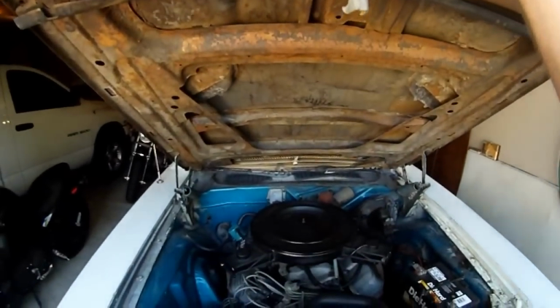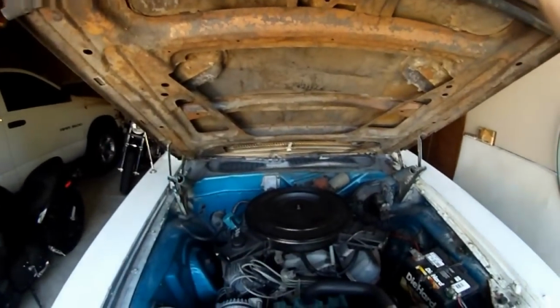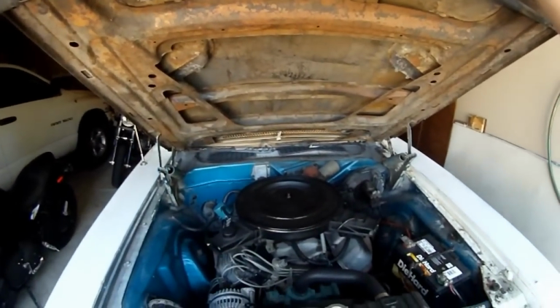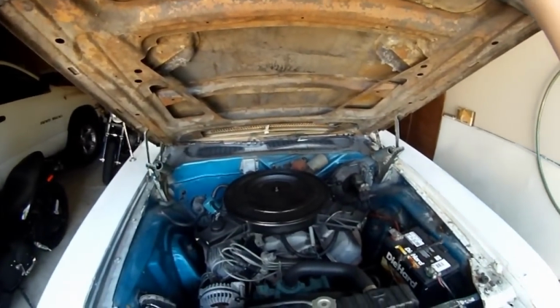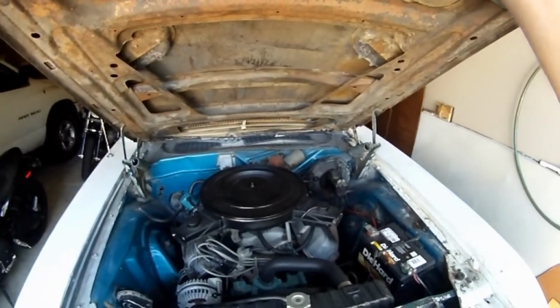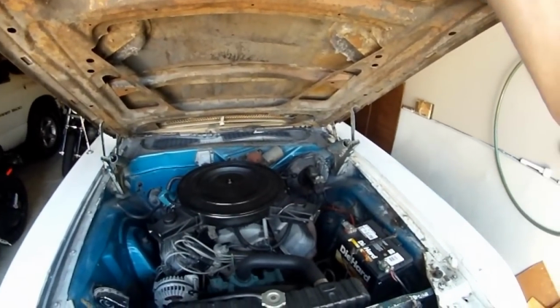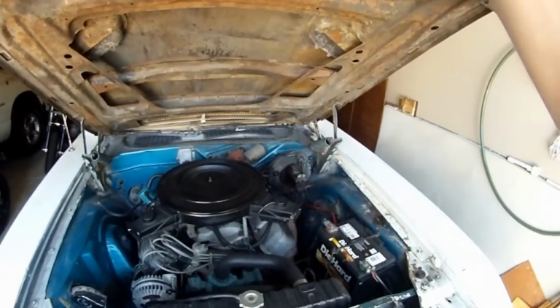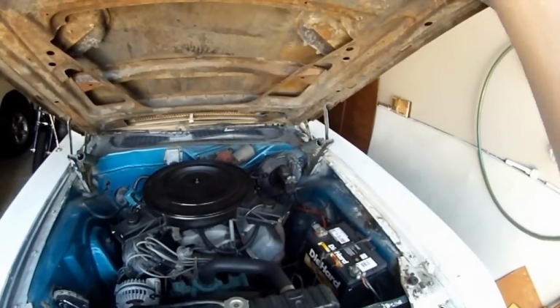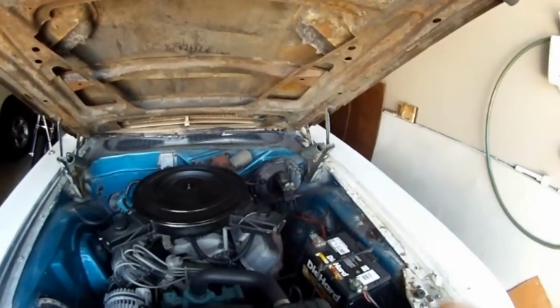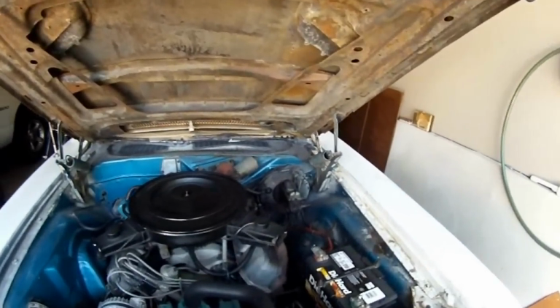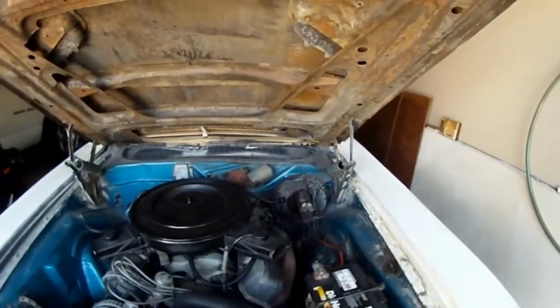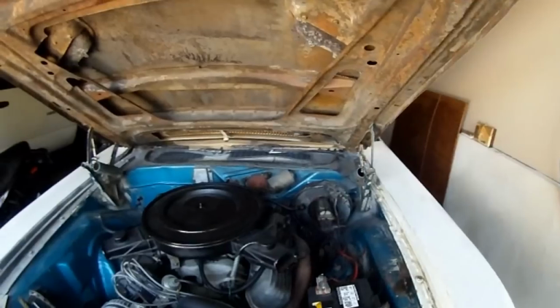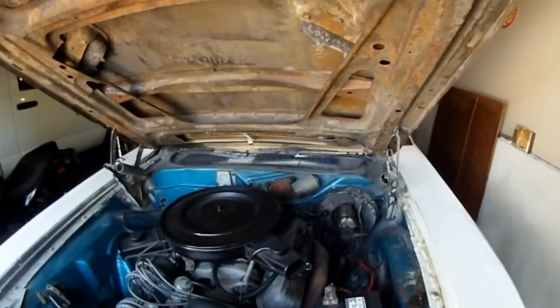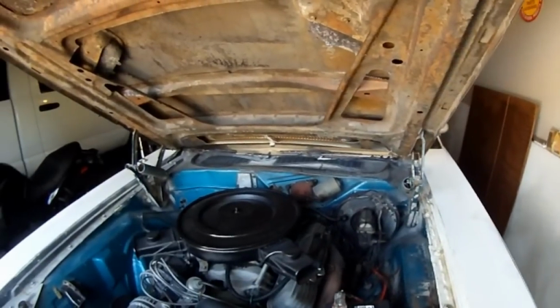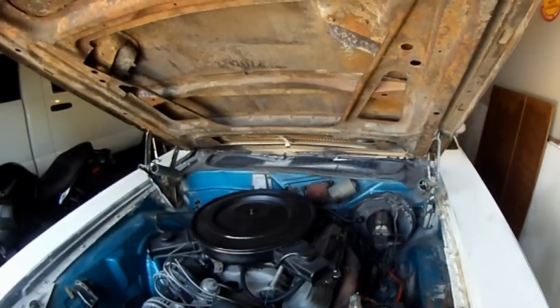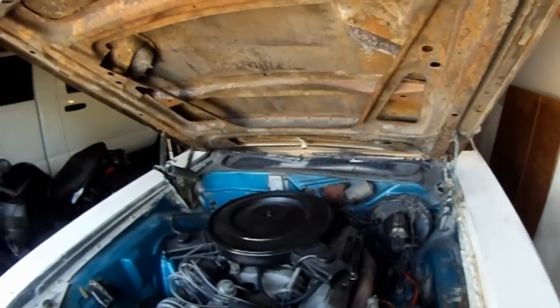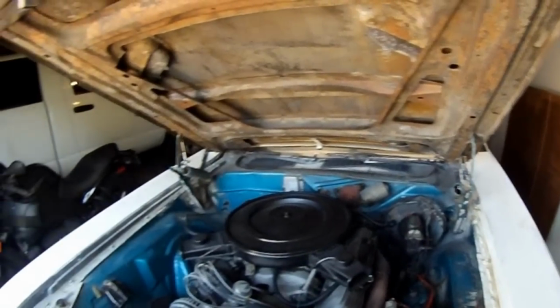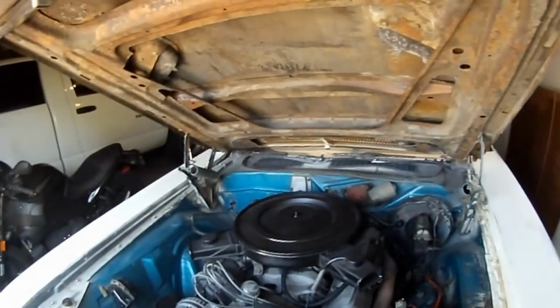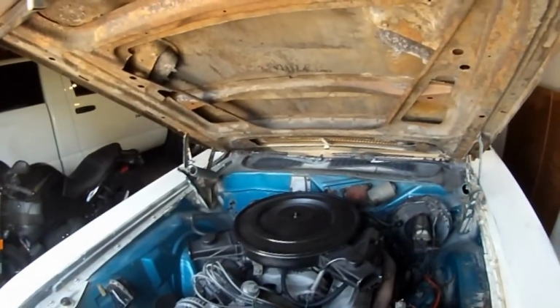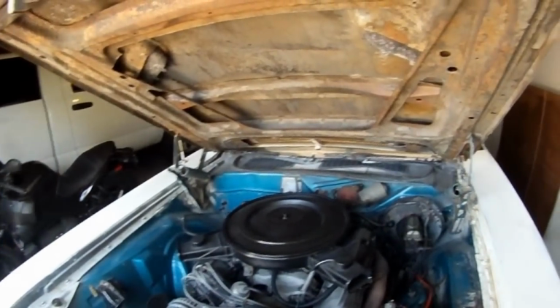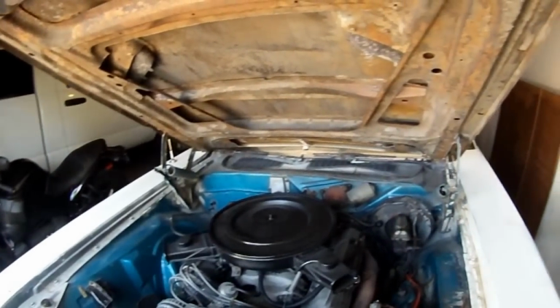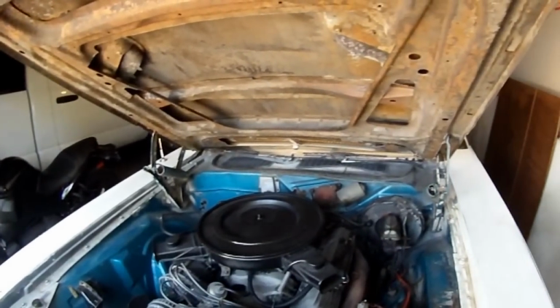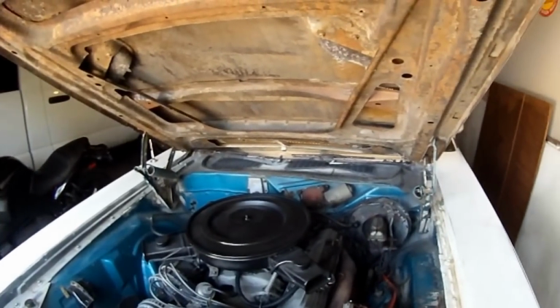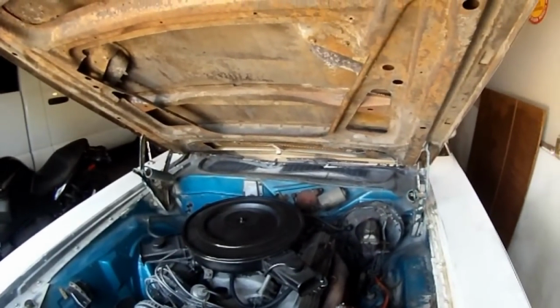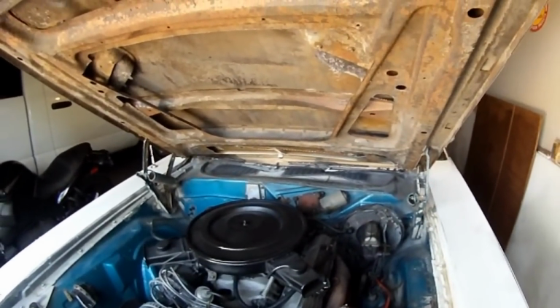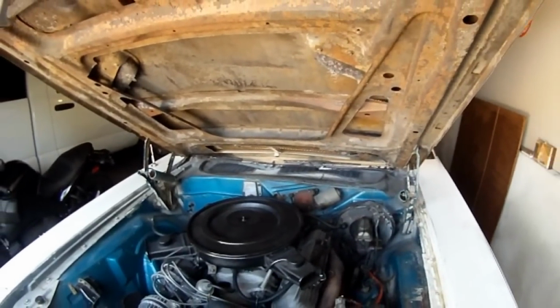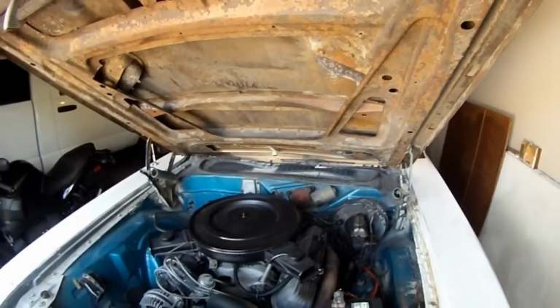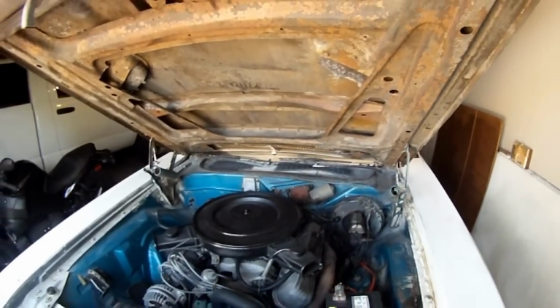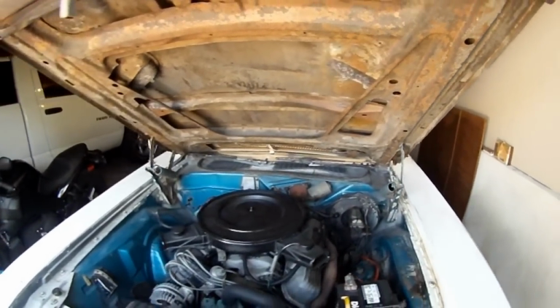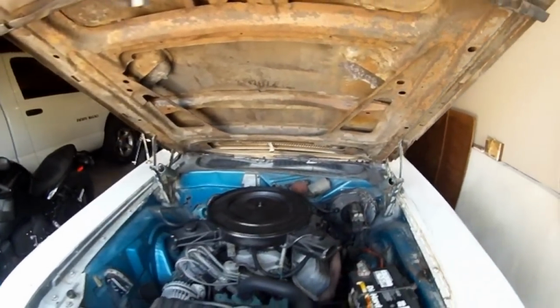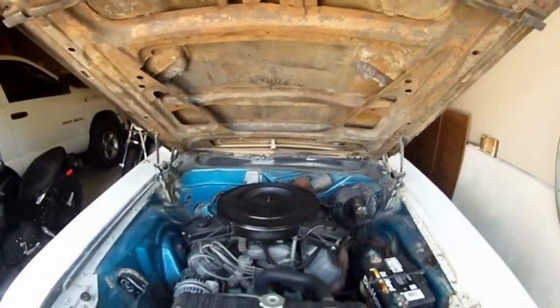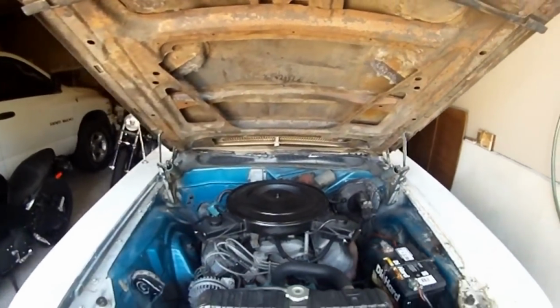Big block car, 383. It's not the original block, but it's a '66 block.